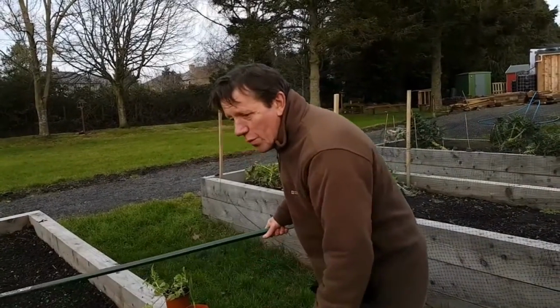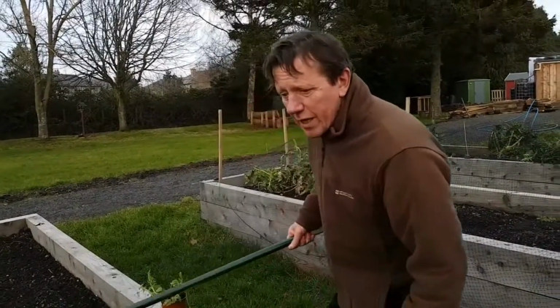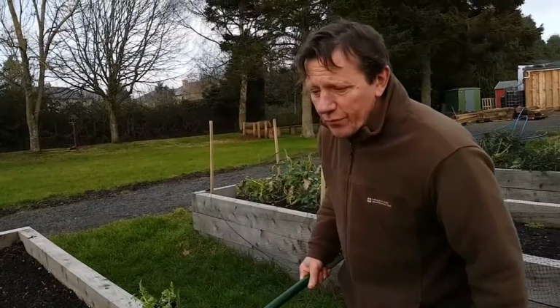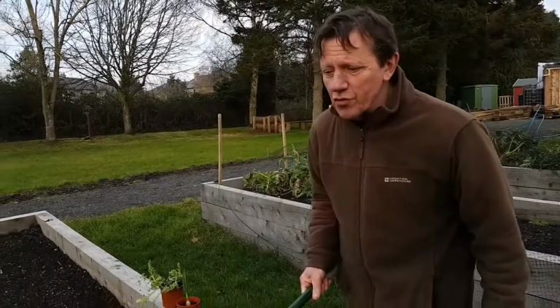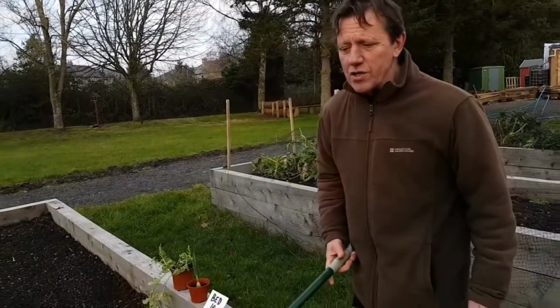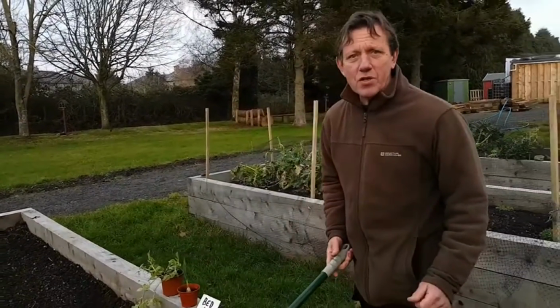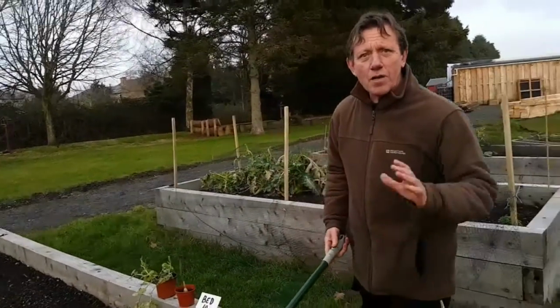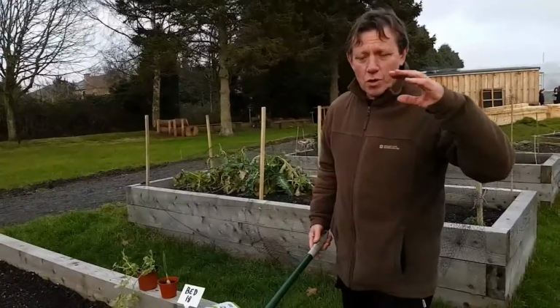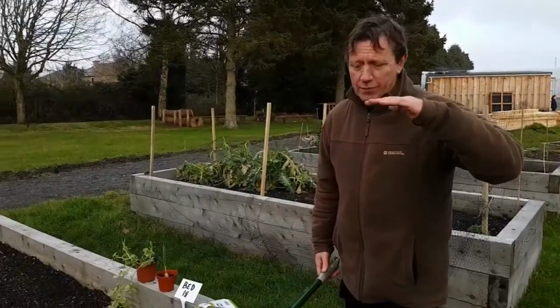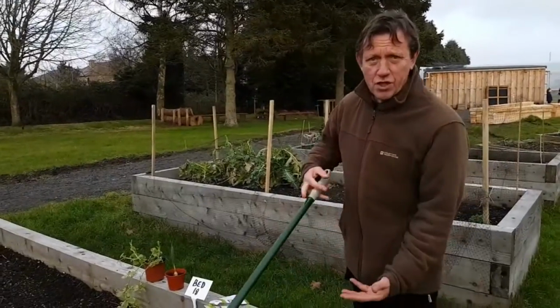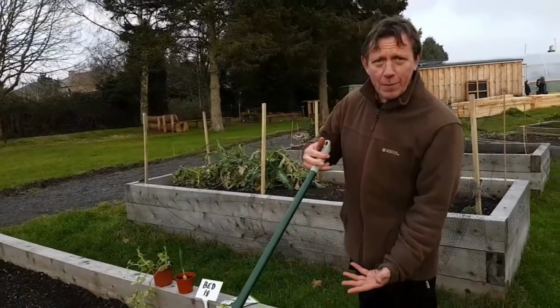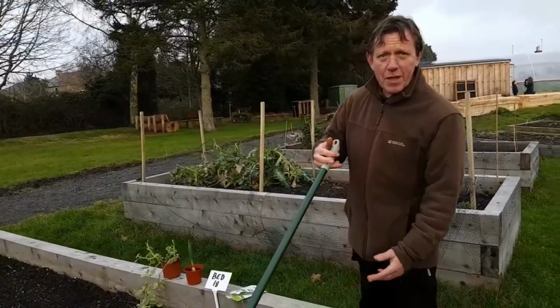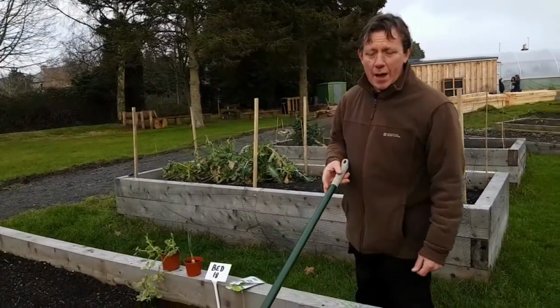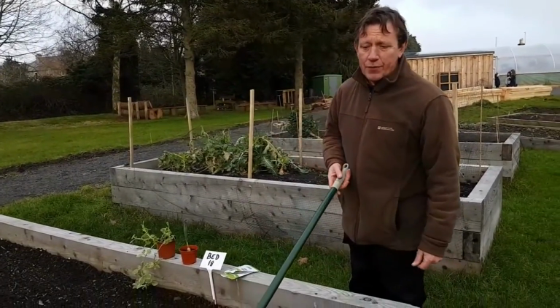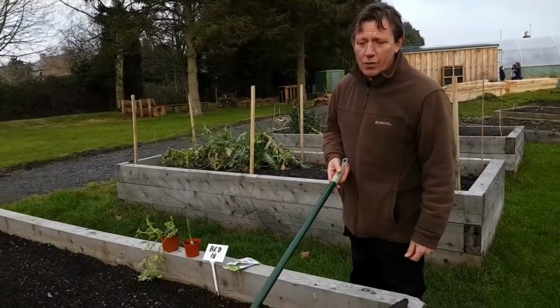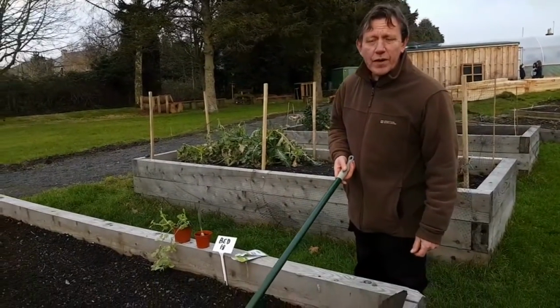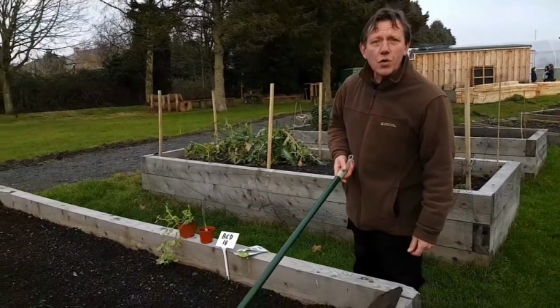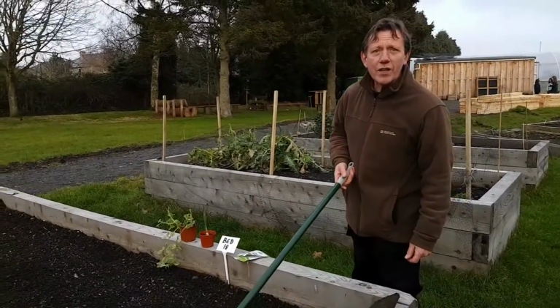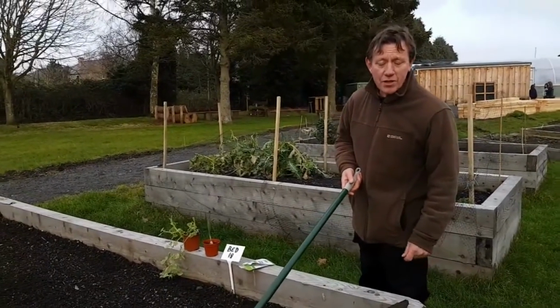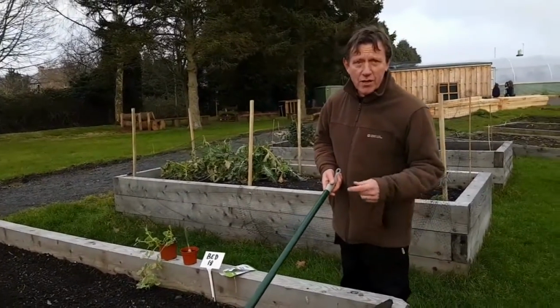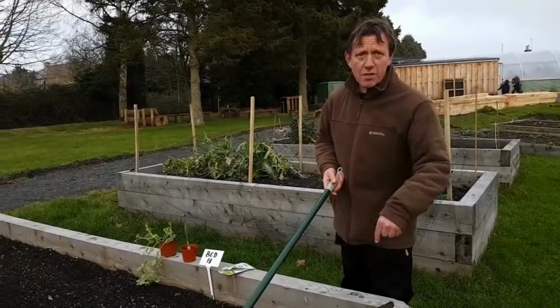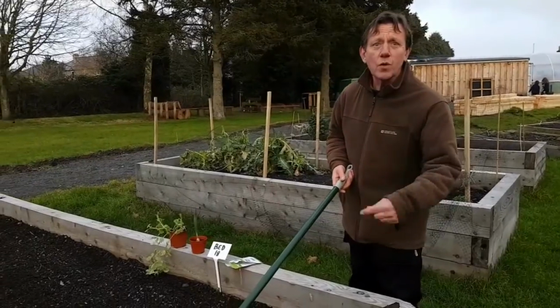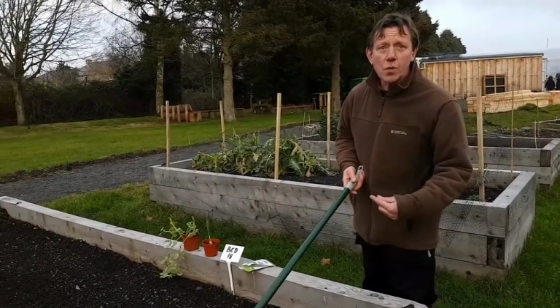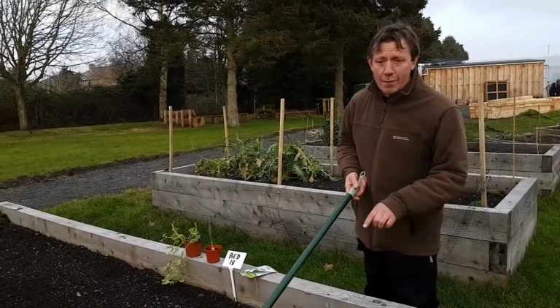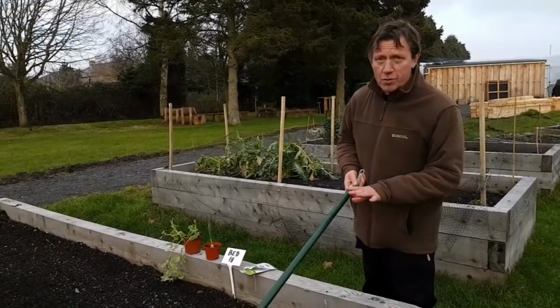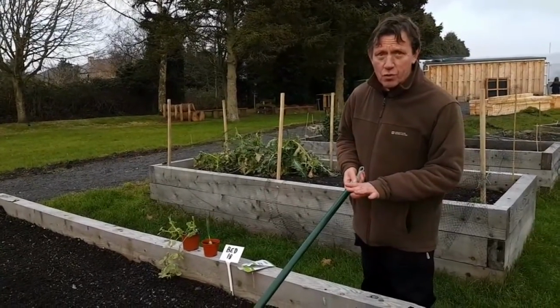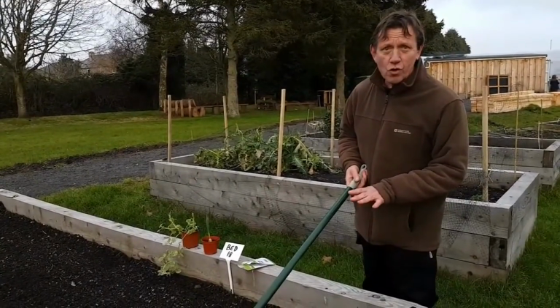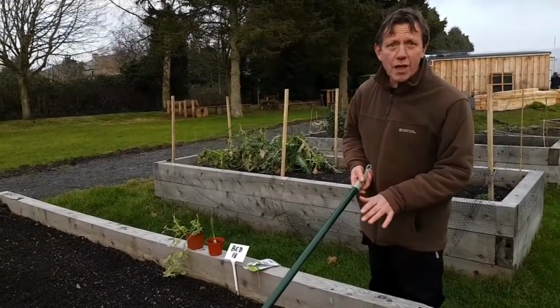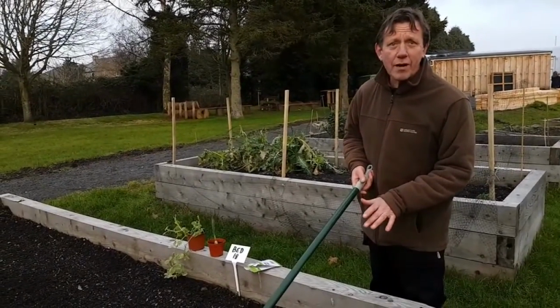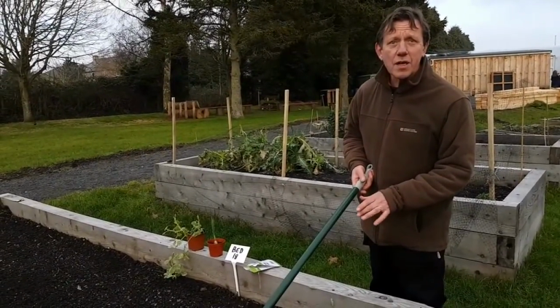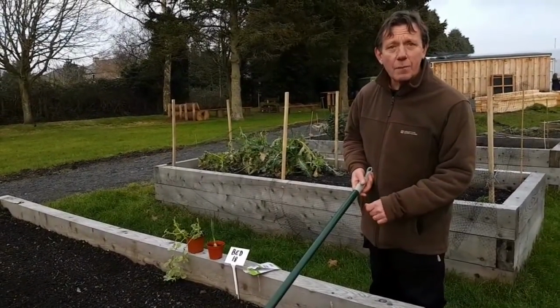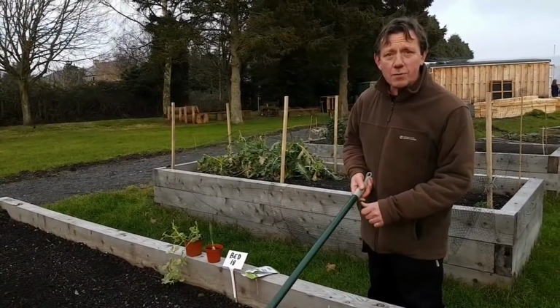We're lucky in that we've got these raised beds, so our parsnips are going to be lovely and deep. But if you have a fairly new veg patch, it's a nice idea to fork it over to quite a depth if you're wanting to grow root crops like carrots and parsnips.